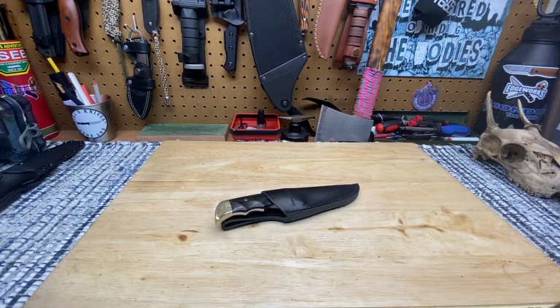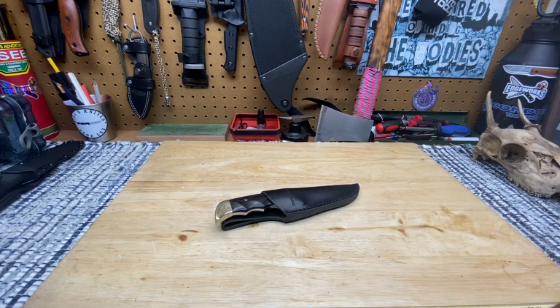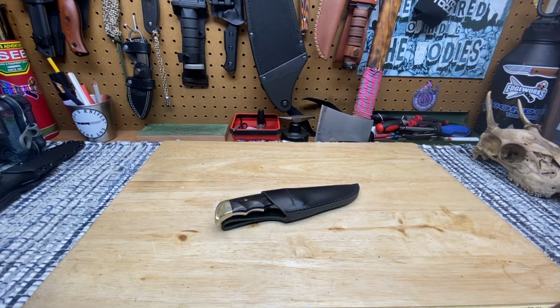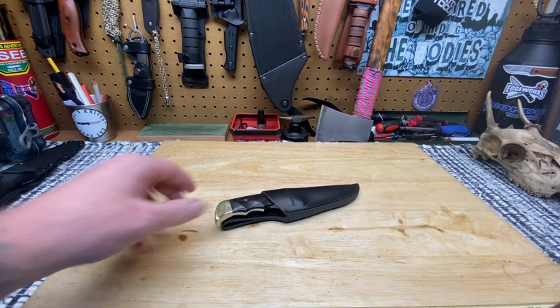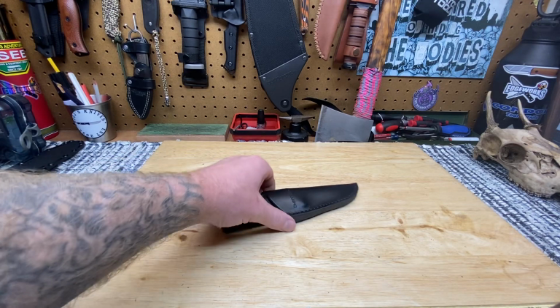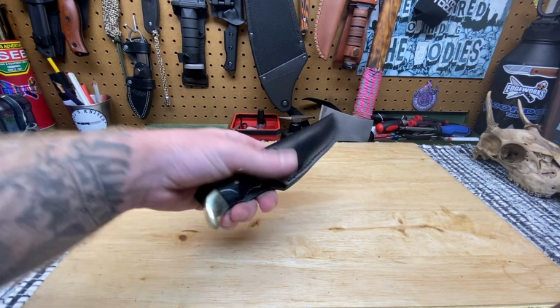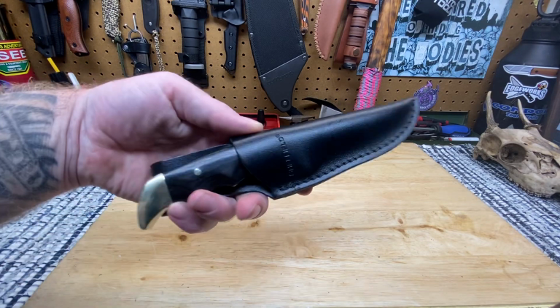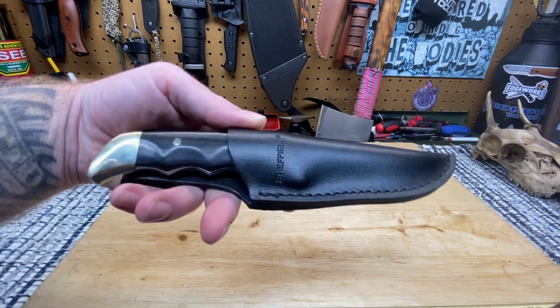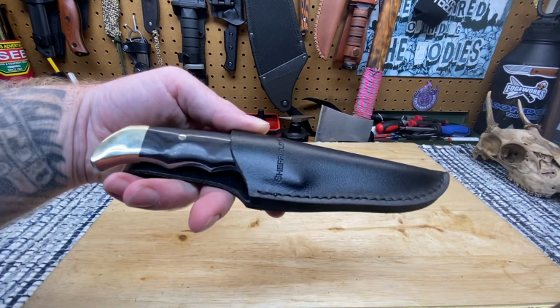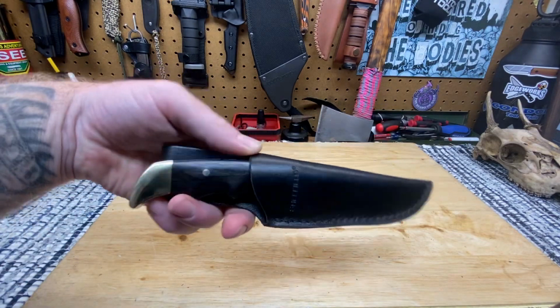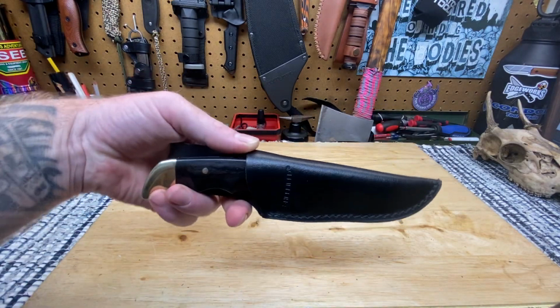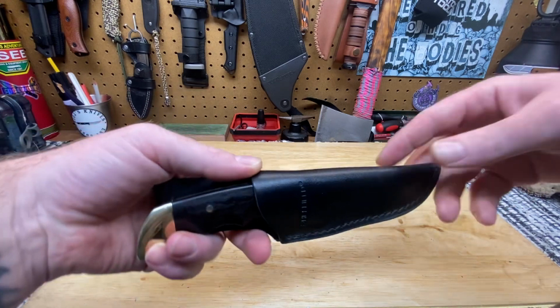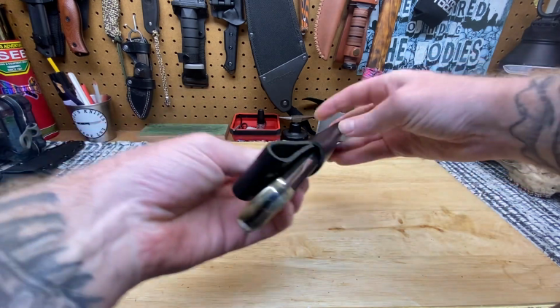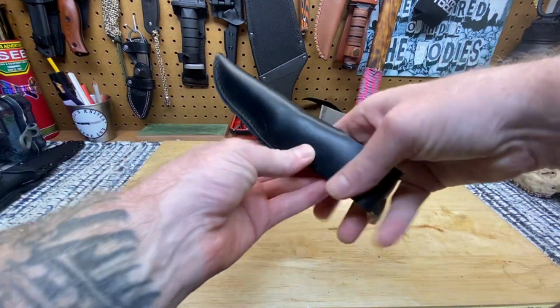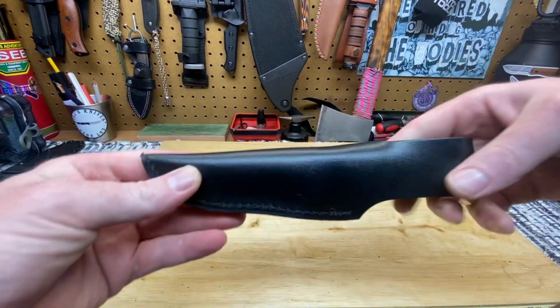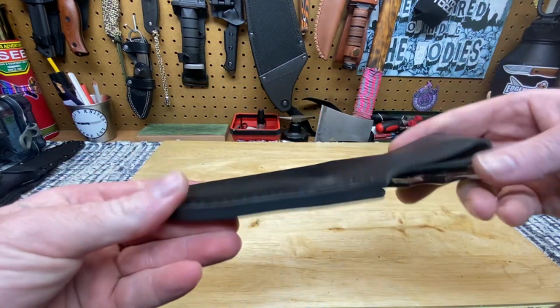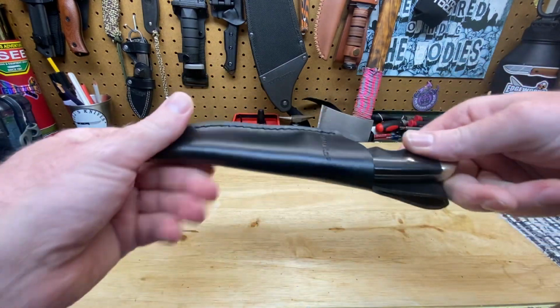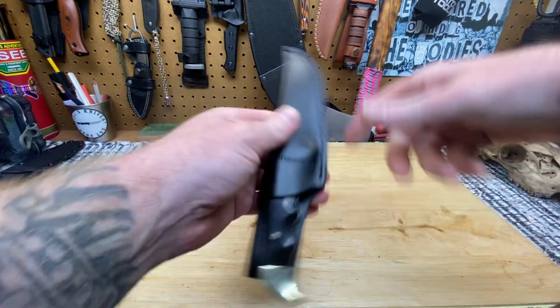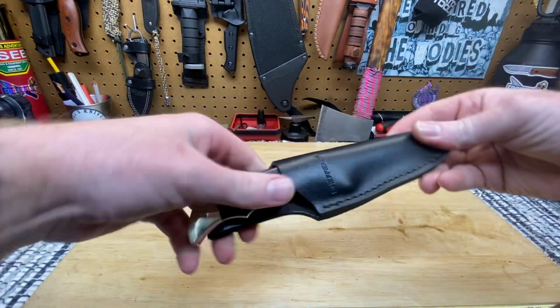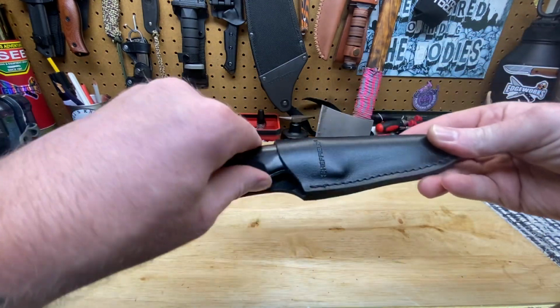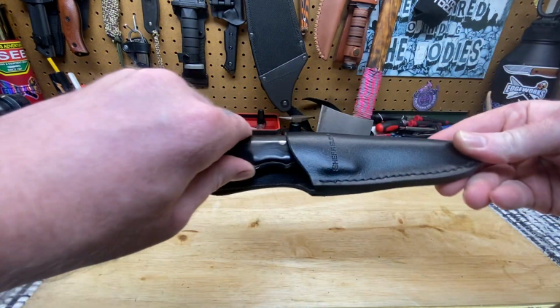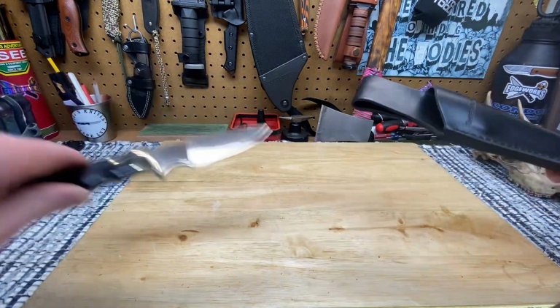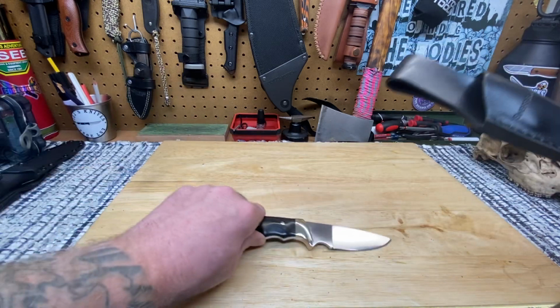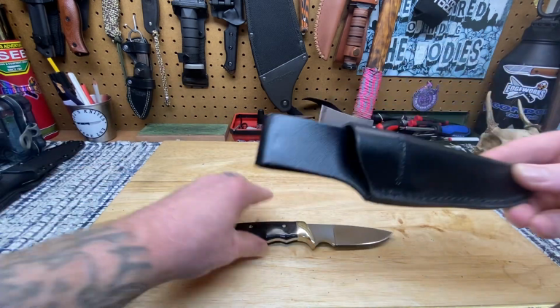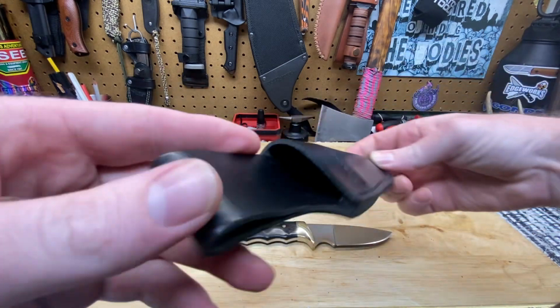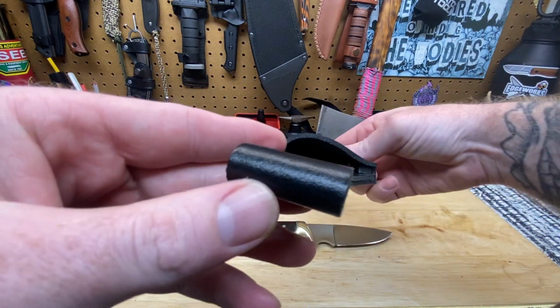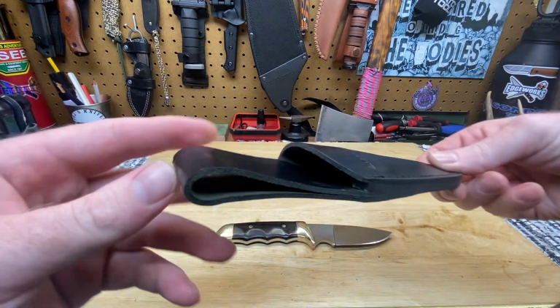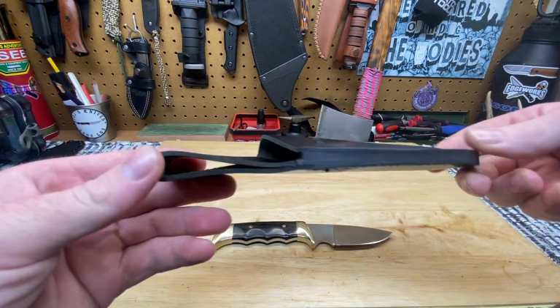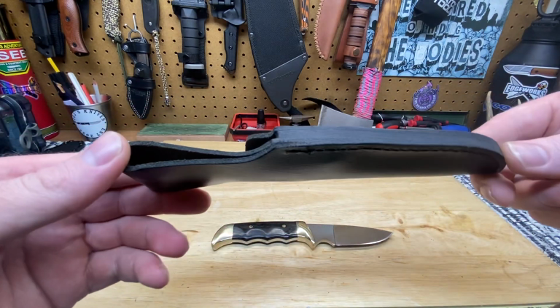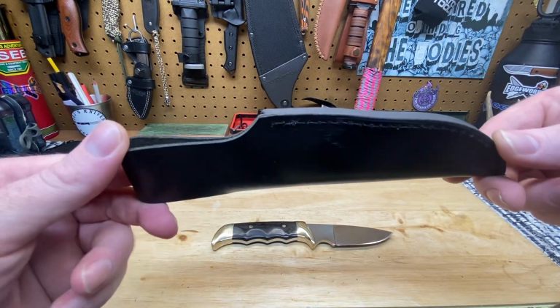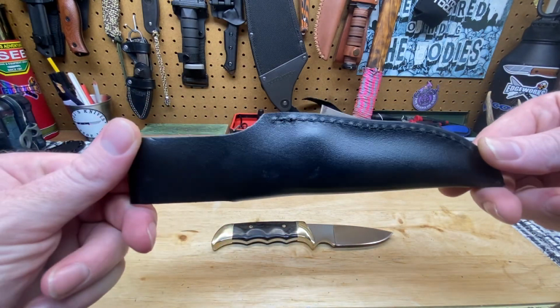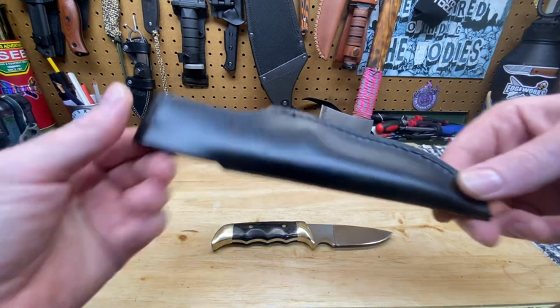Dudes and dudettes of YouTube land, it's Frank with What's The Point EDC. This is the first Sheffield on the channel — this is a freaking cool knife. I've never seen this knife before, never heard of this knife before, so I had to do a little bit of researching on it.